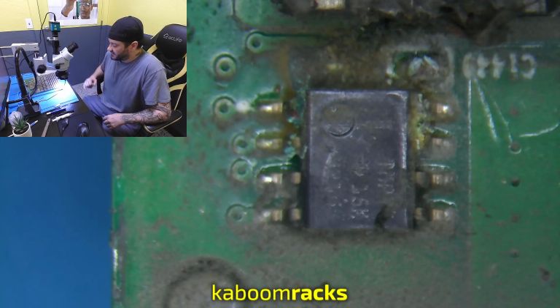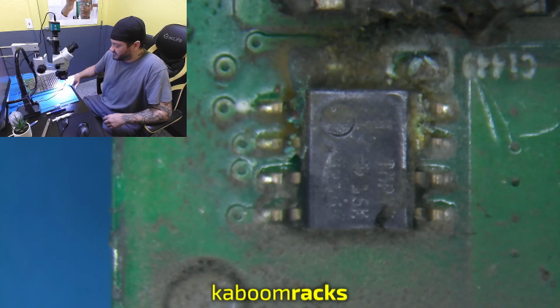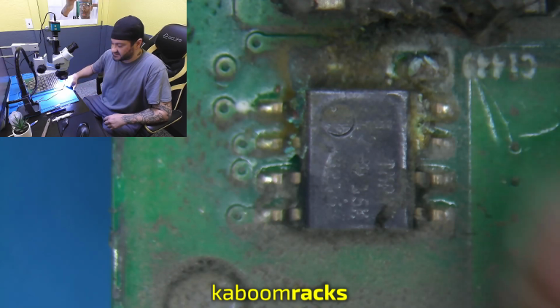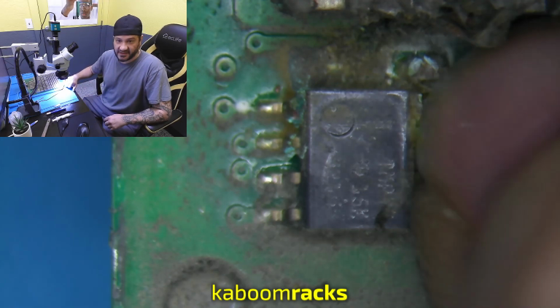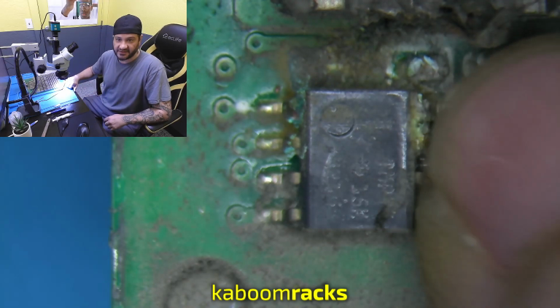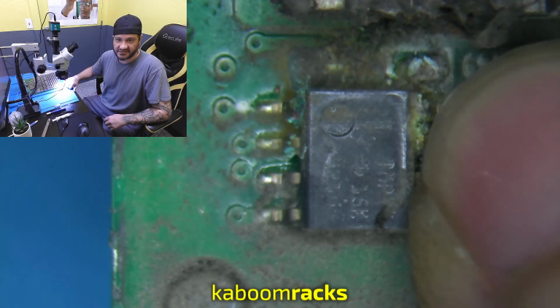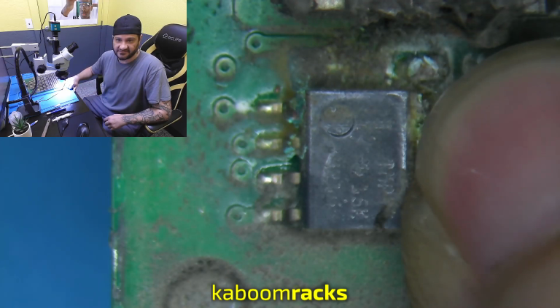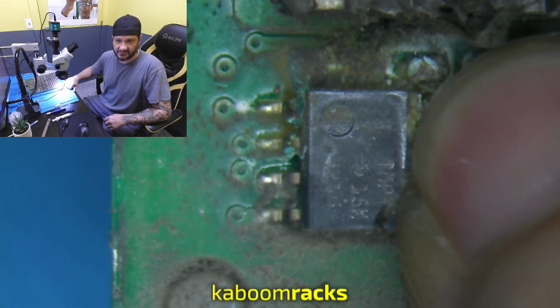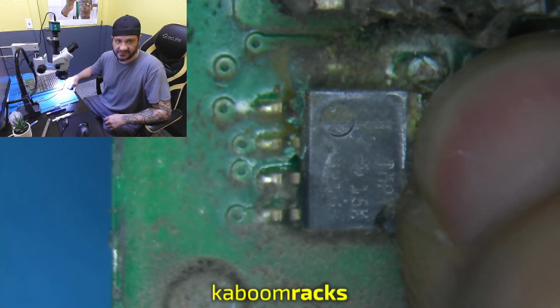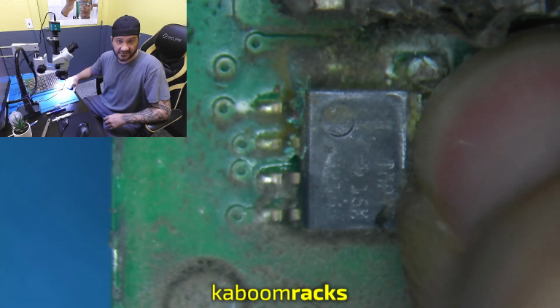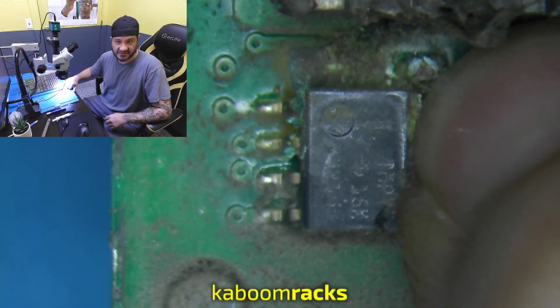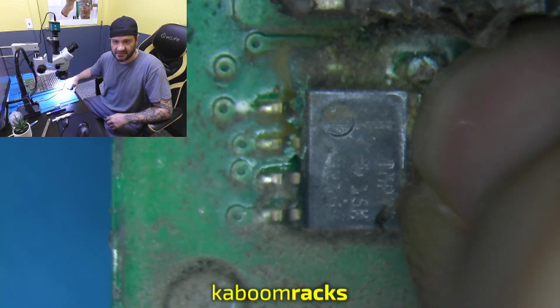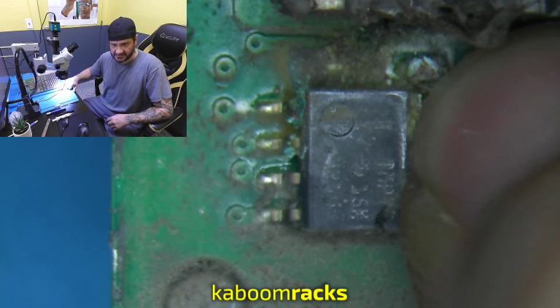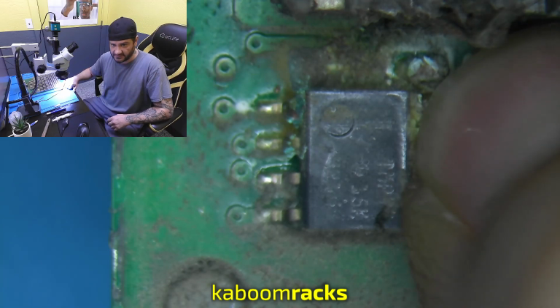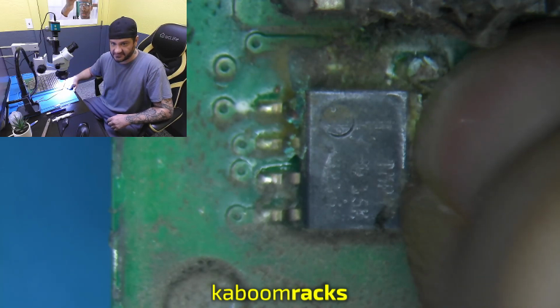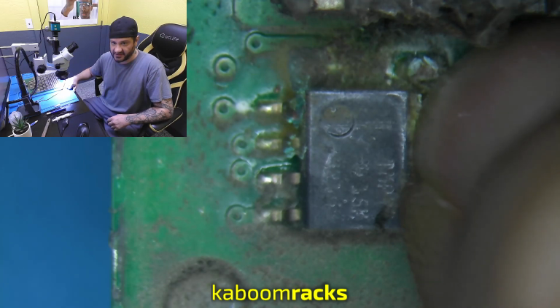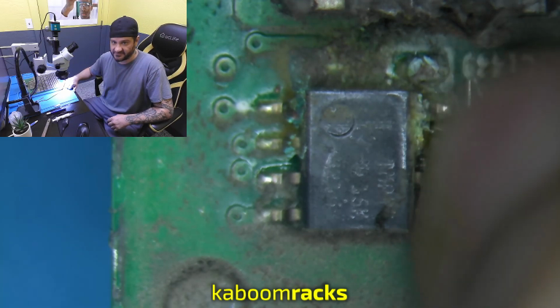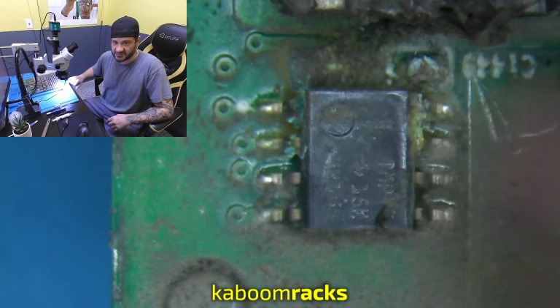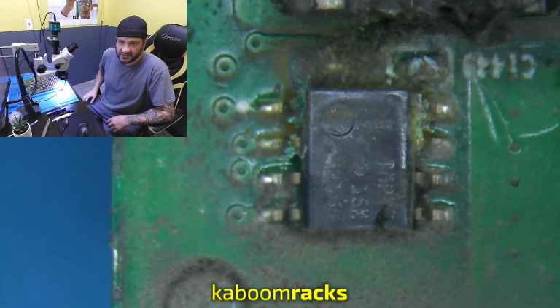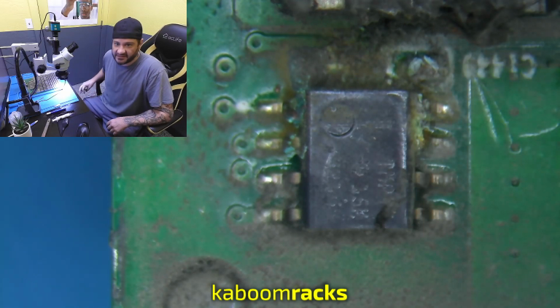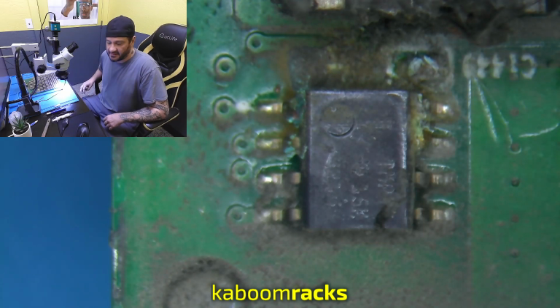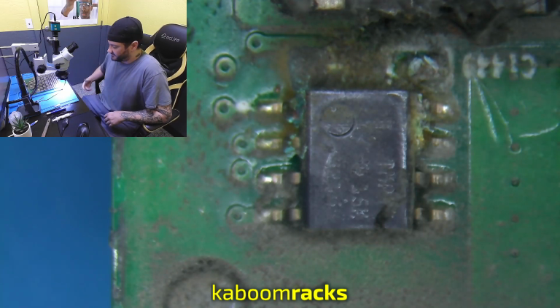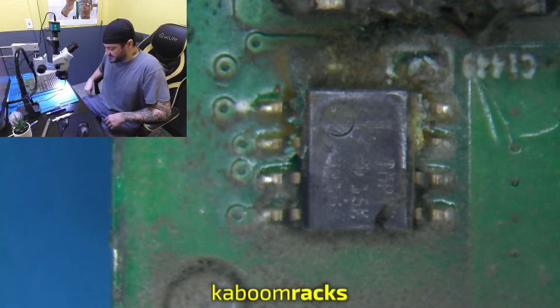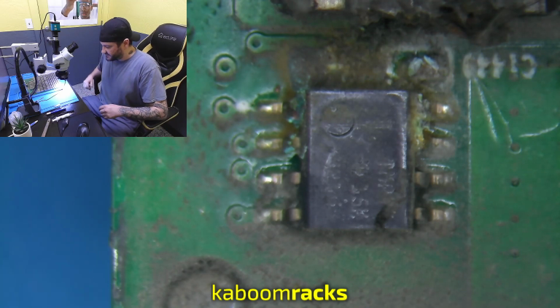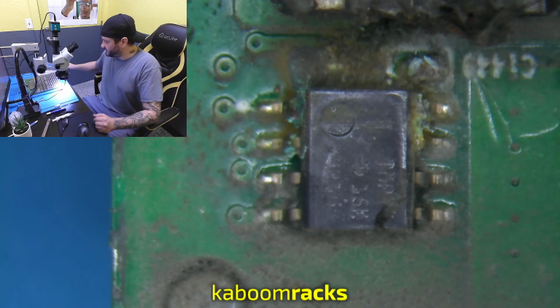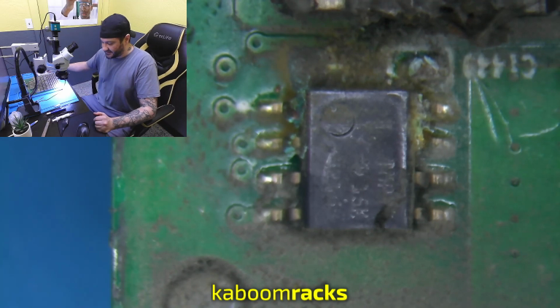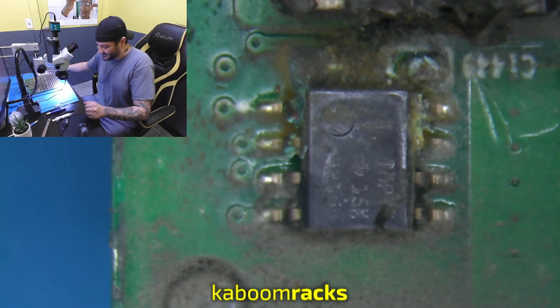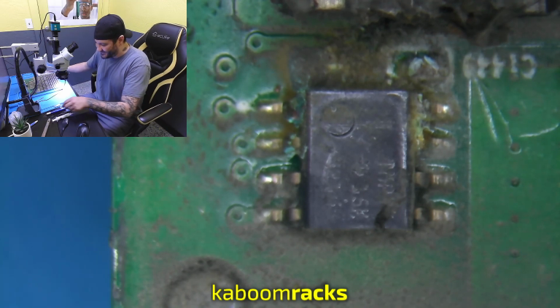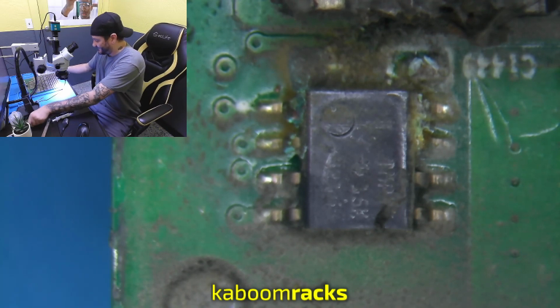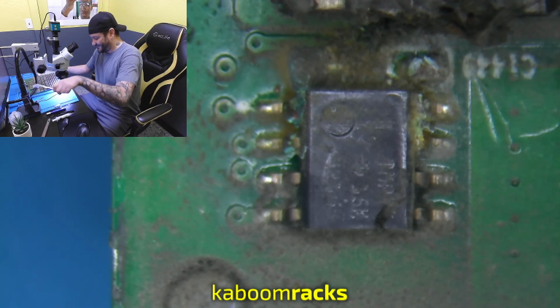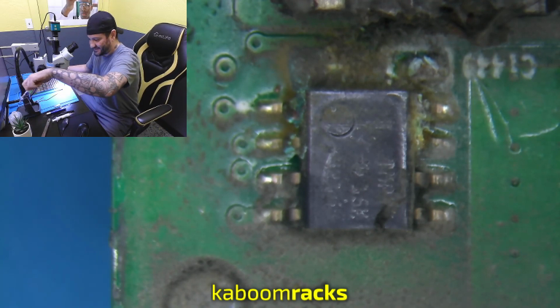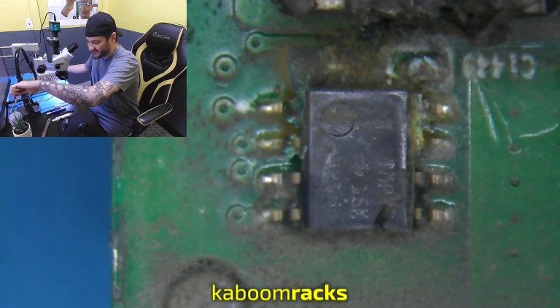It also looks like our capacitor here — our 16 volt 100 nanofarad capacitor — is corroded off, so we might have to run some trace wire on a pad there. You can see it's a pretty ugly looking temp sensor there.